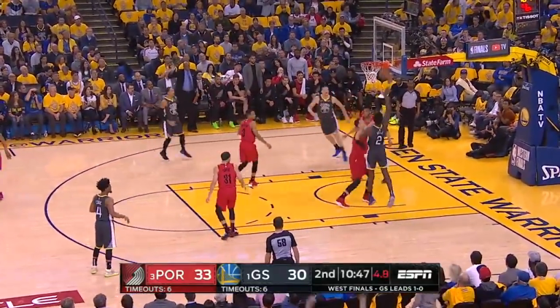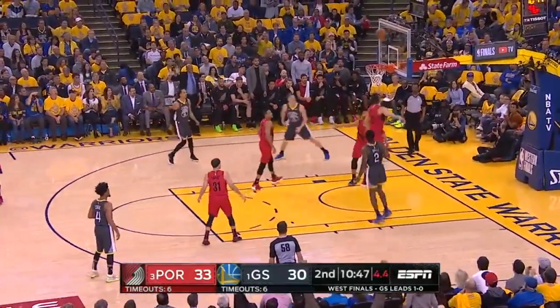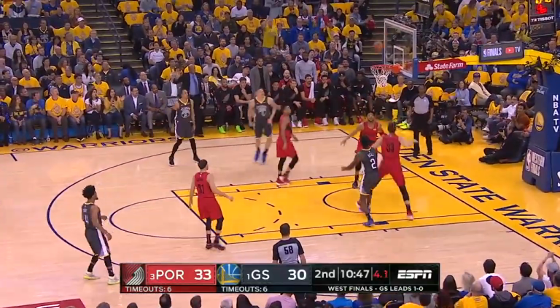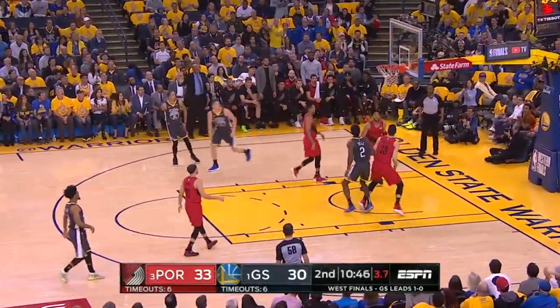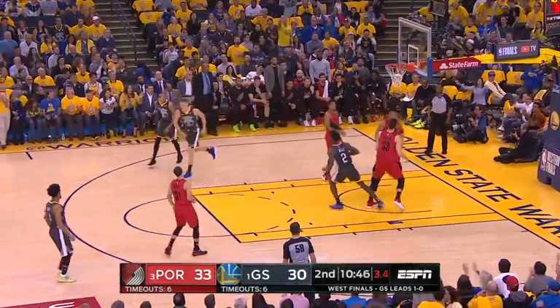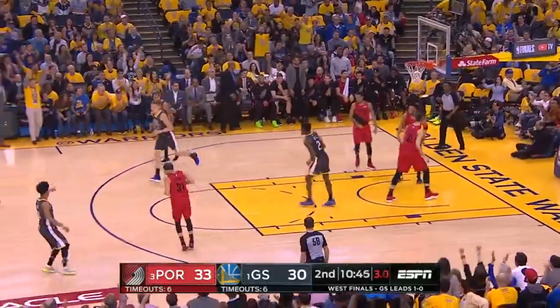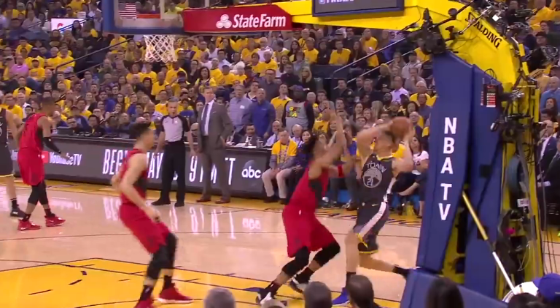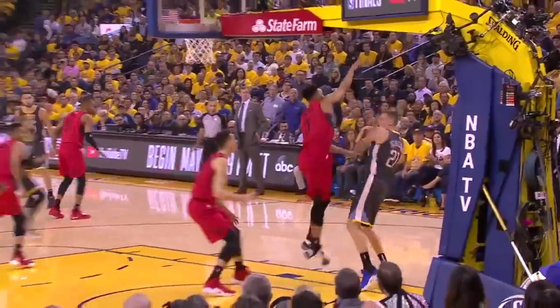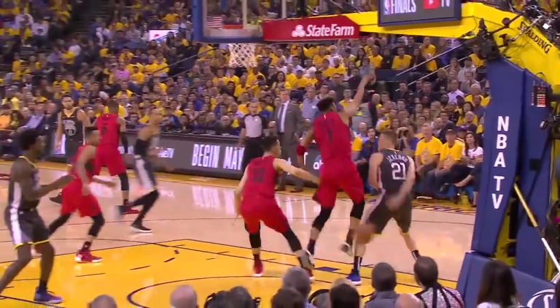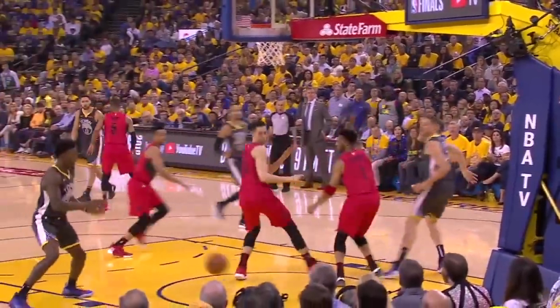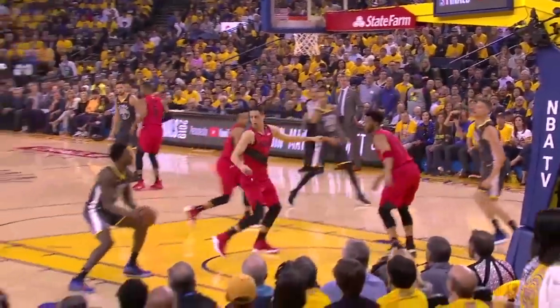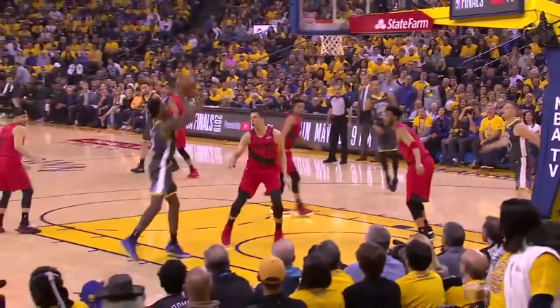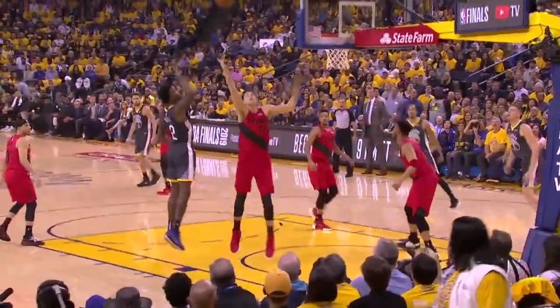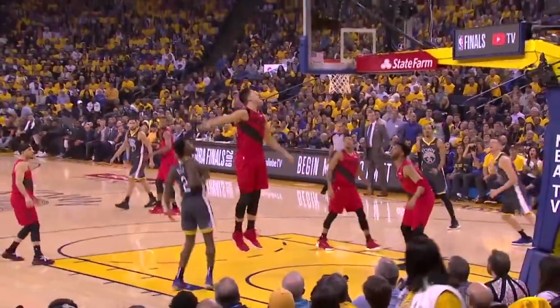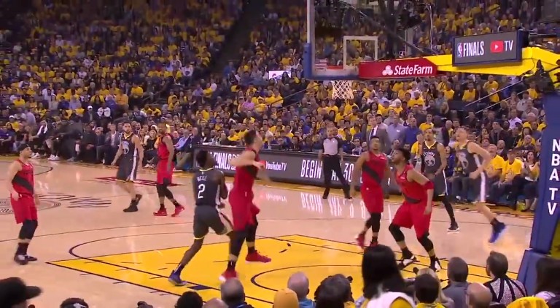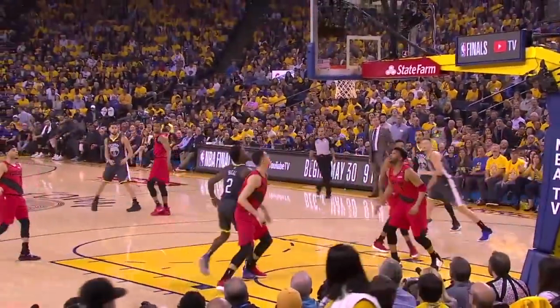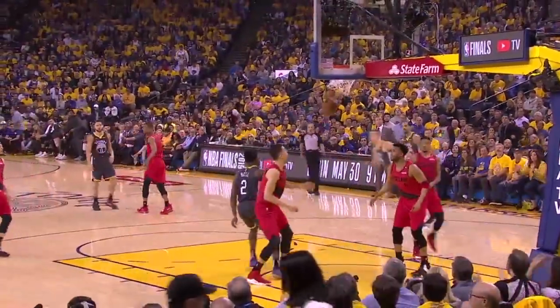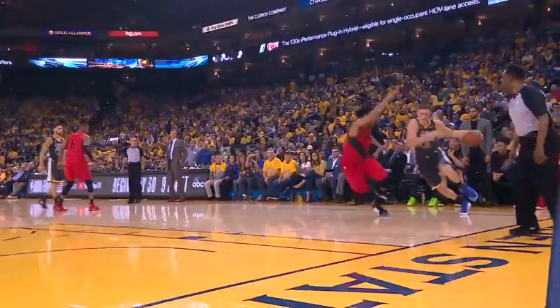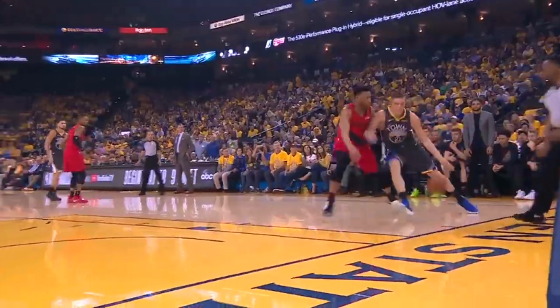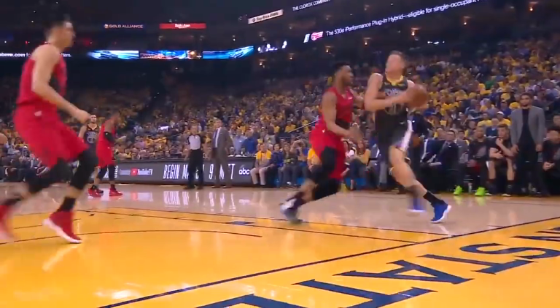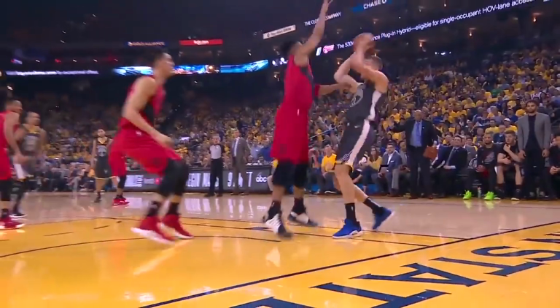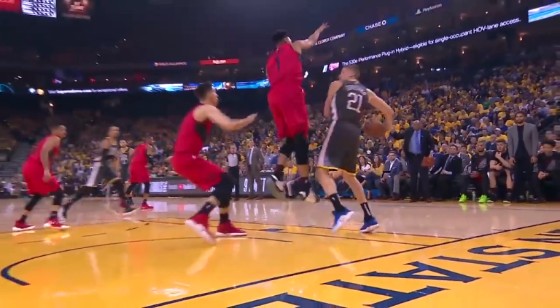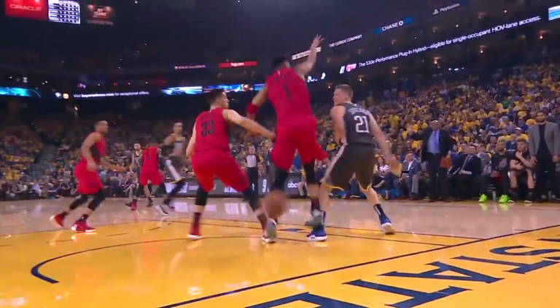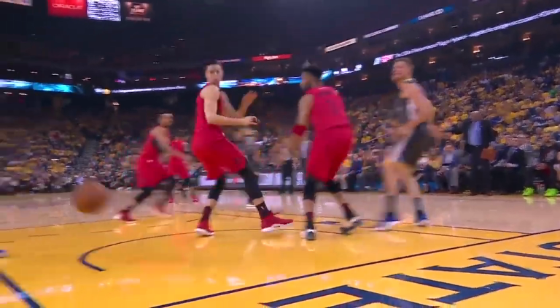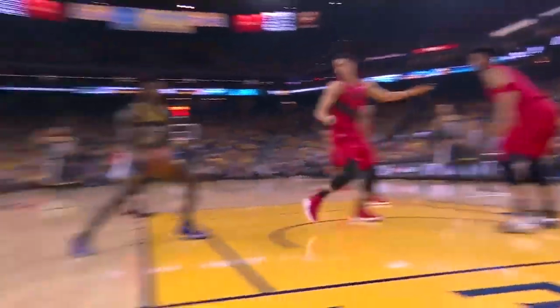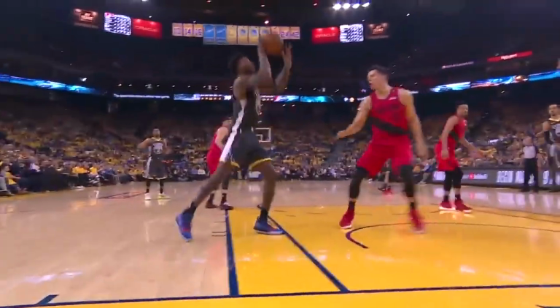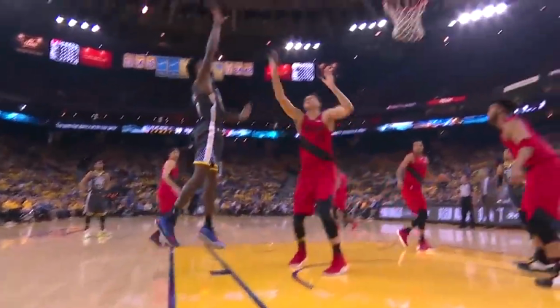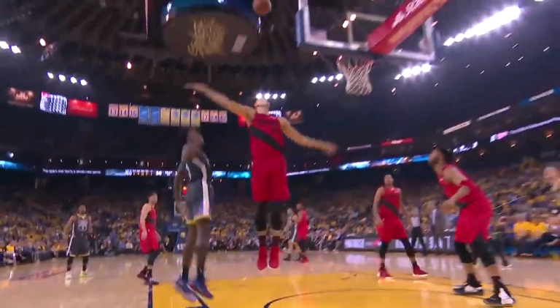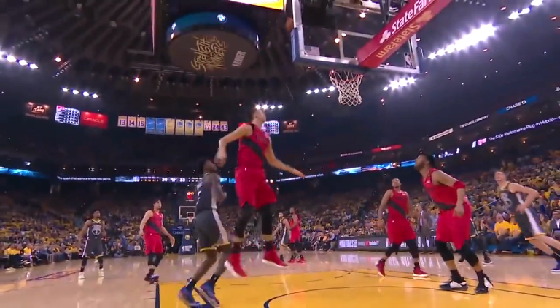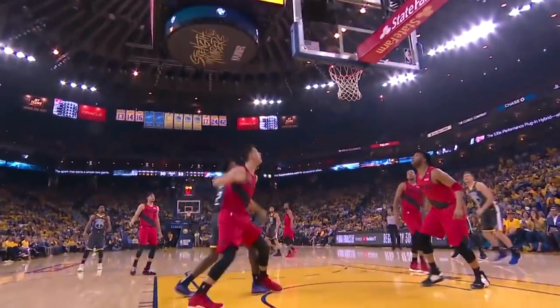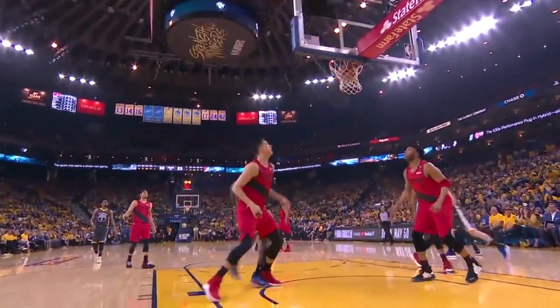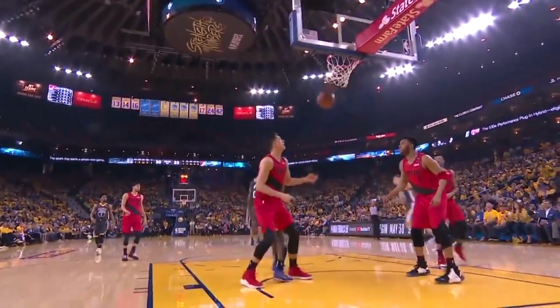Oh, fancy pass from Durekko, and Bell puts it in. Showing a little bit of everything — we saw in game one his ability to knock down shots, but that time making a play with a beautiful feed.